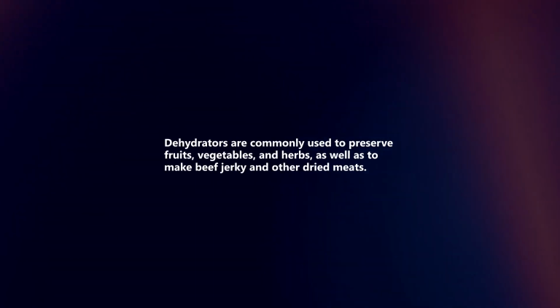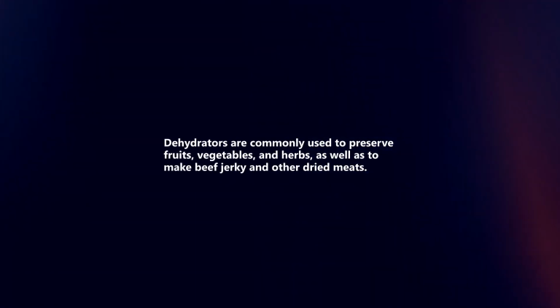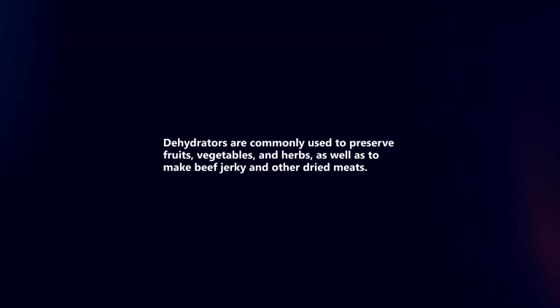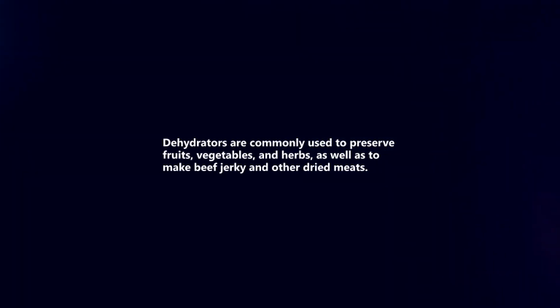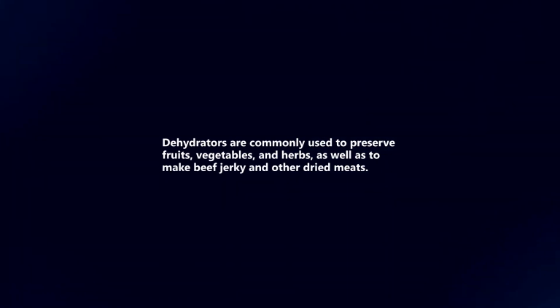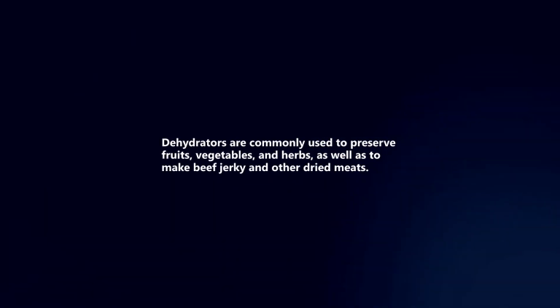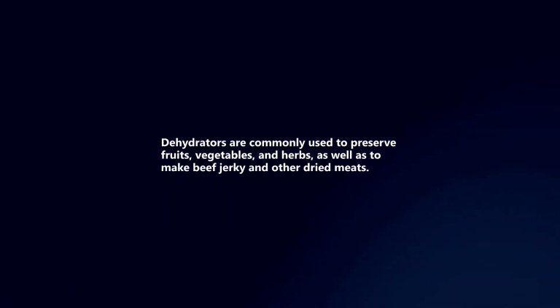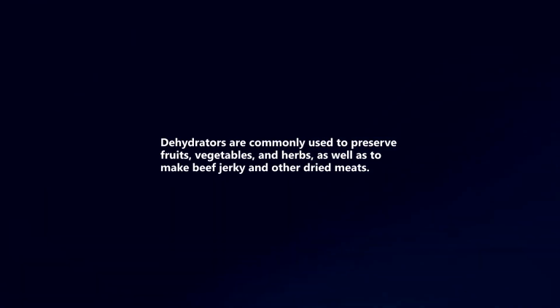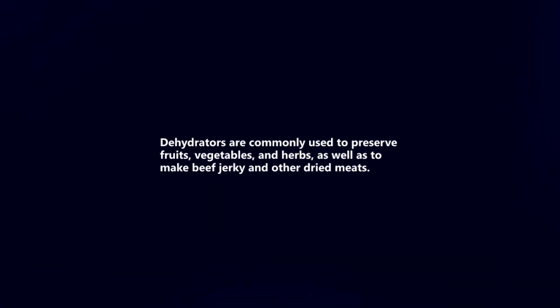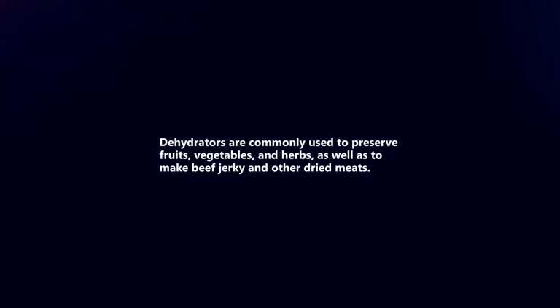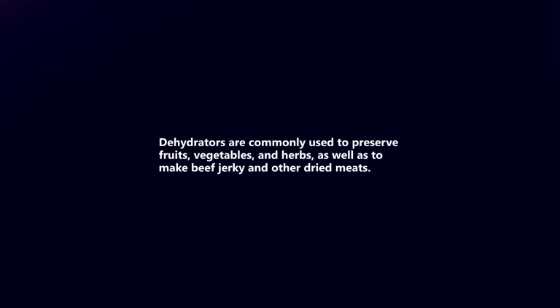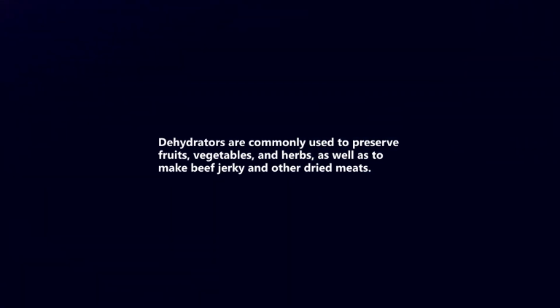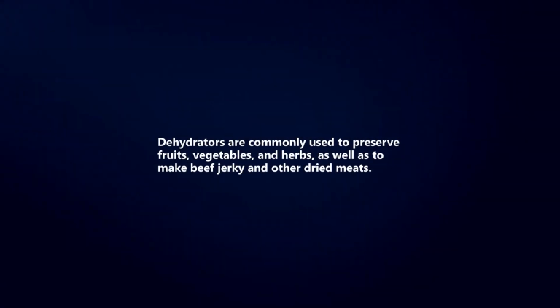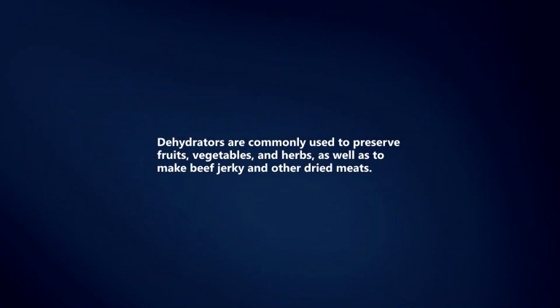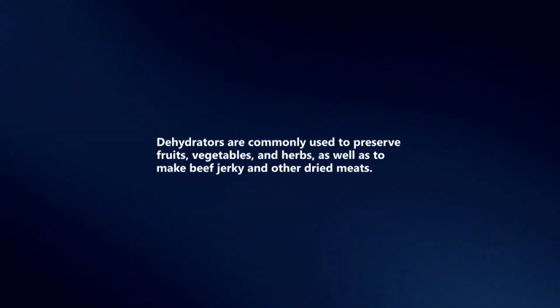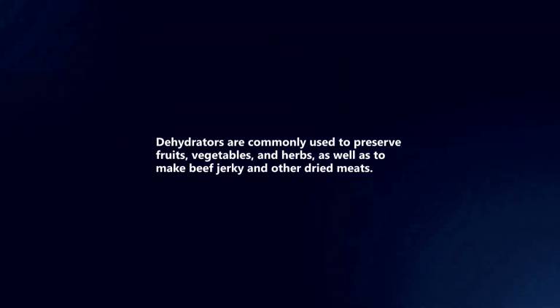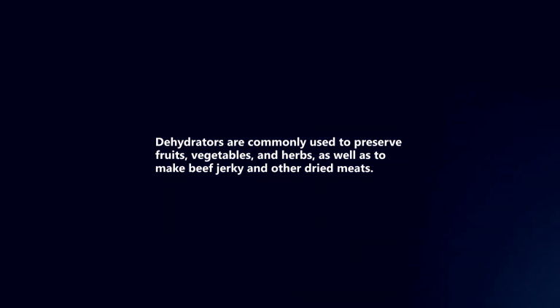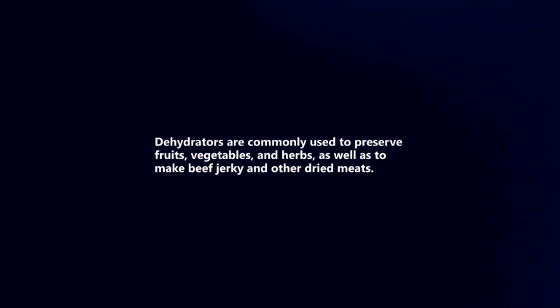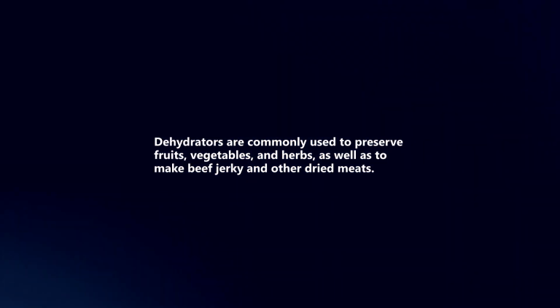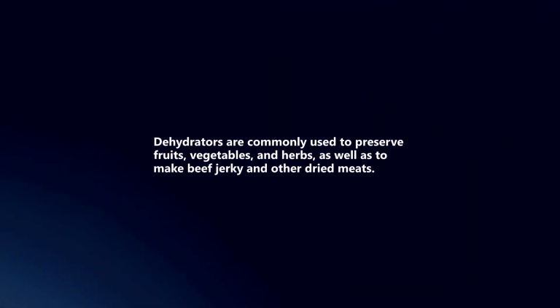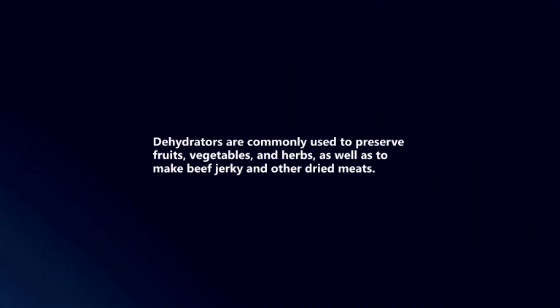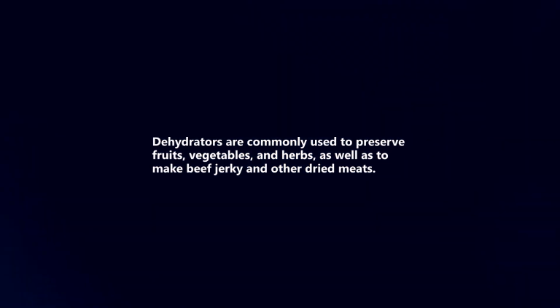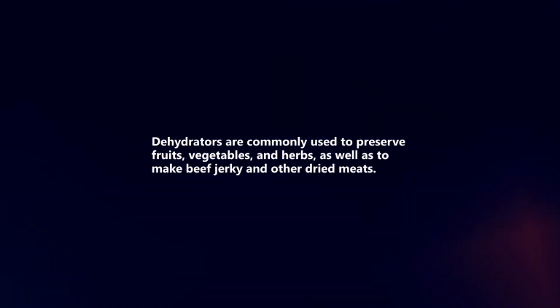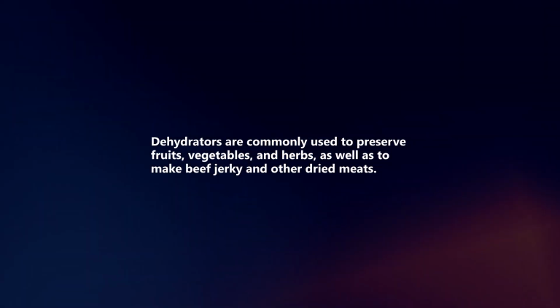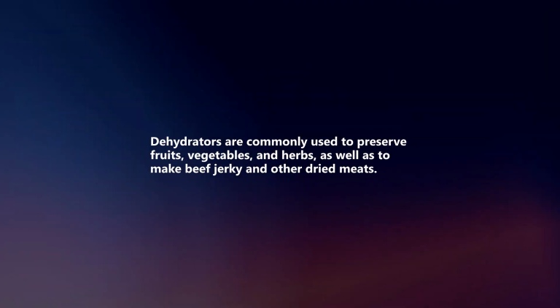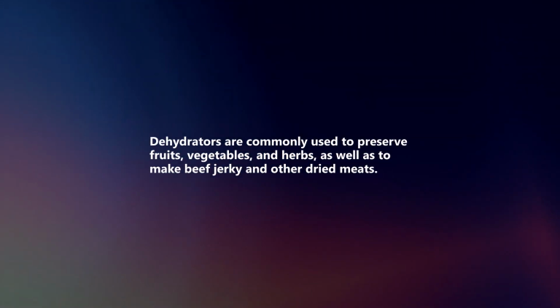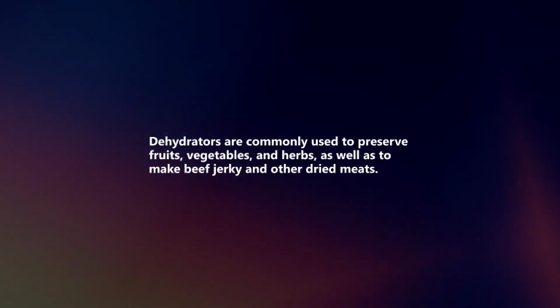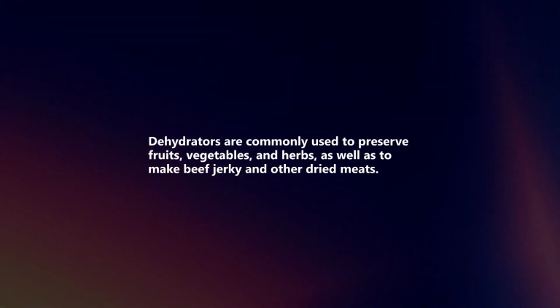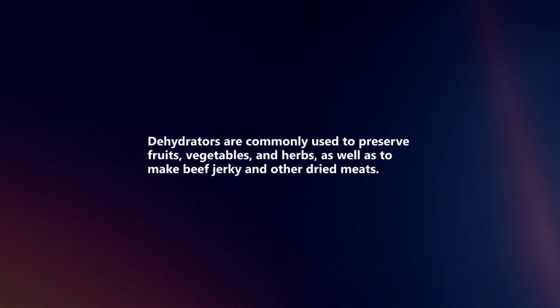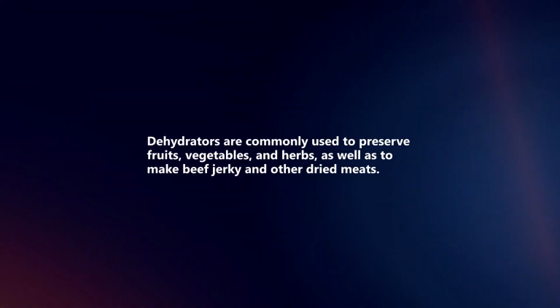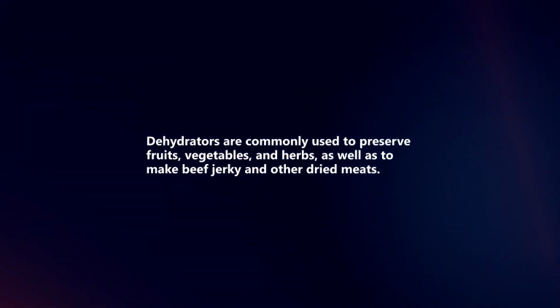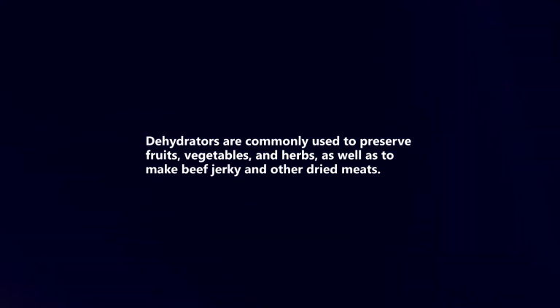Dehydrators are commonly used to preserve fruits, vegetables, and herbs, as well as to make beef jerky and other dried meats.